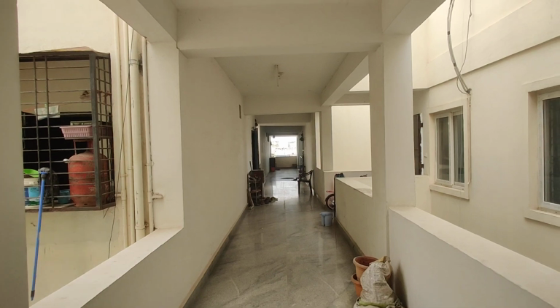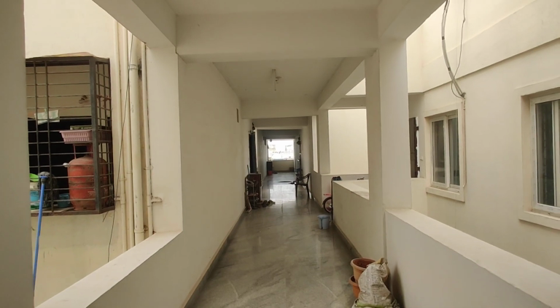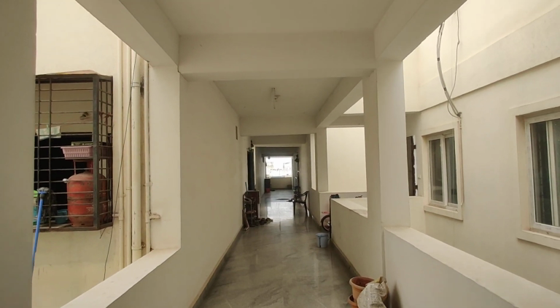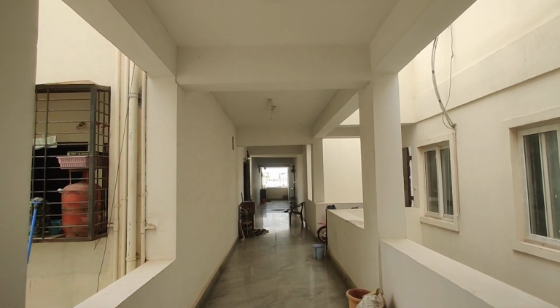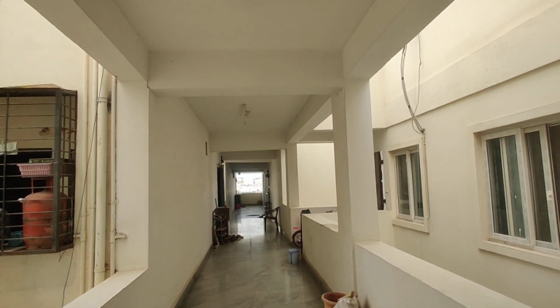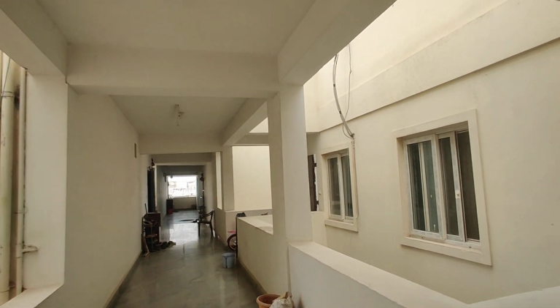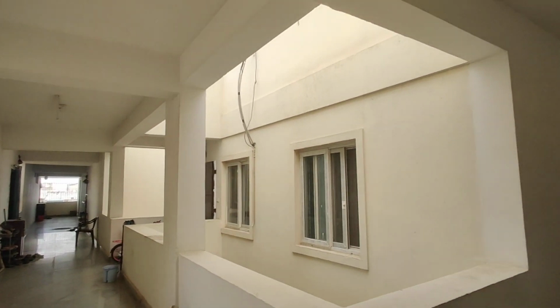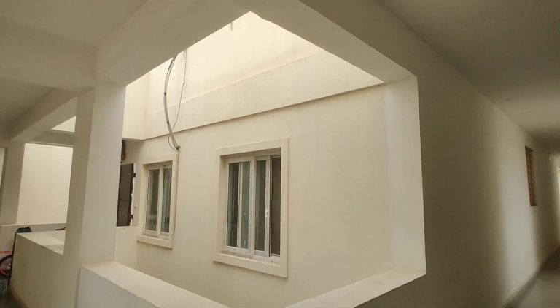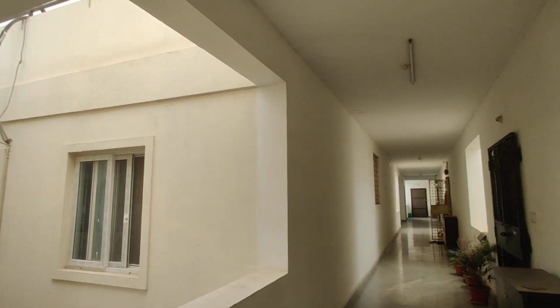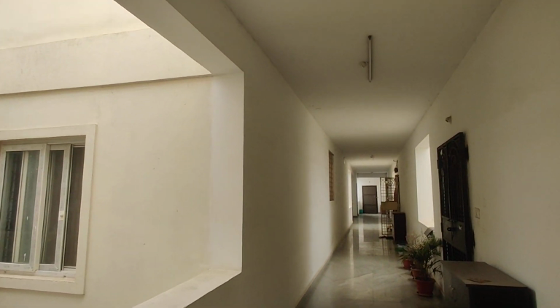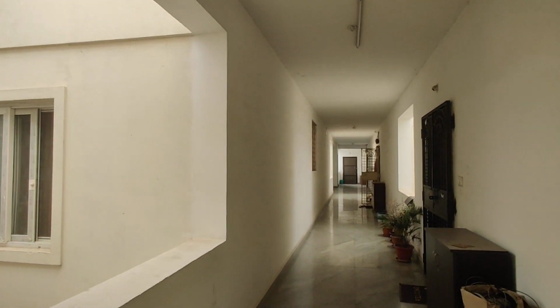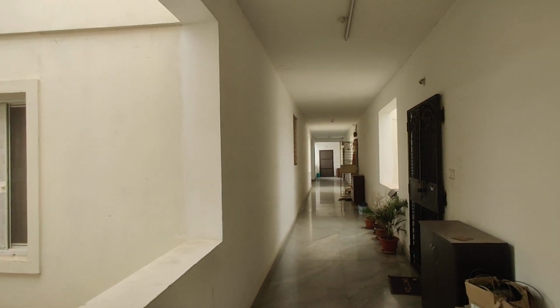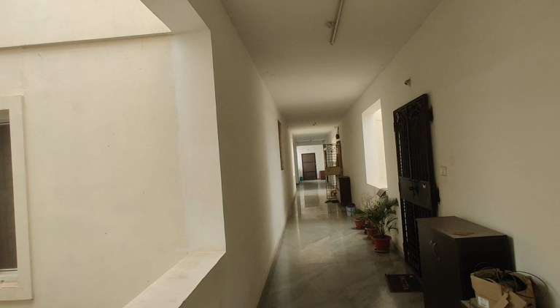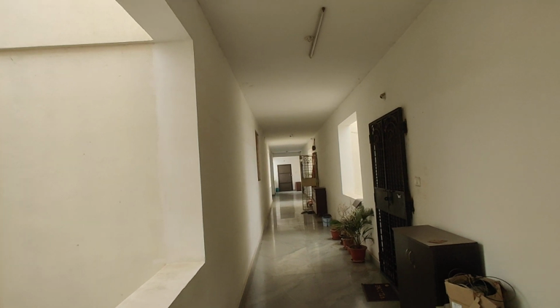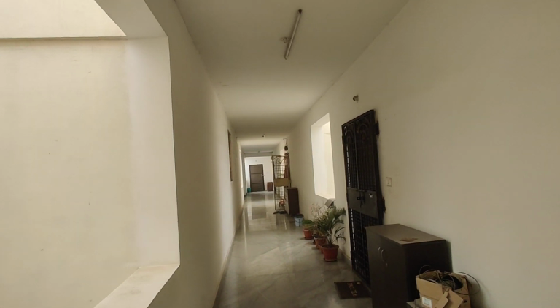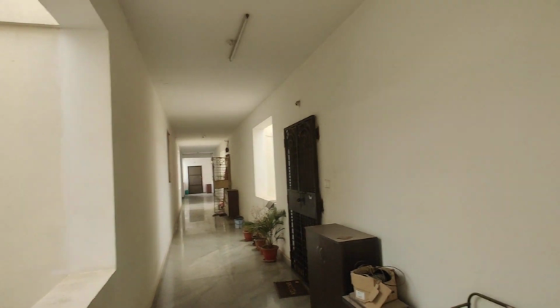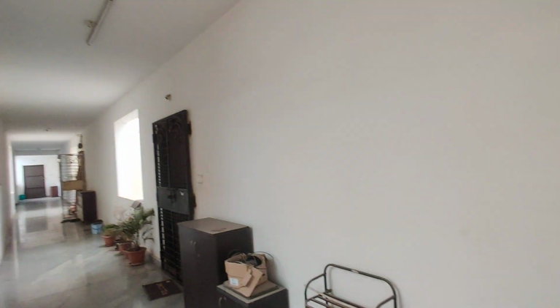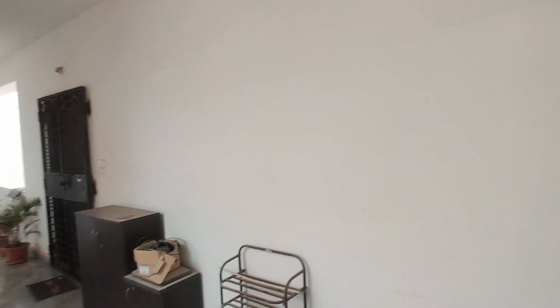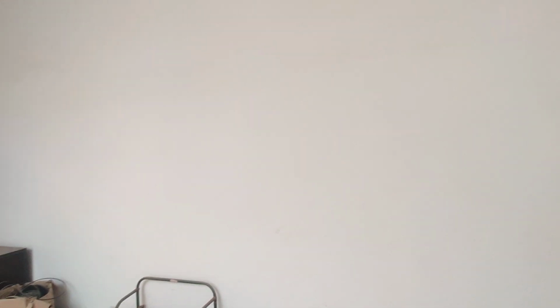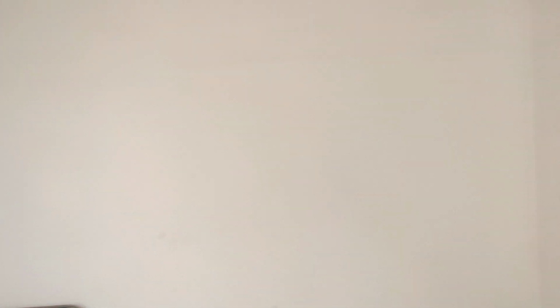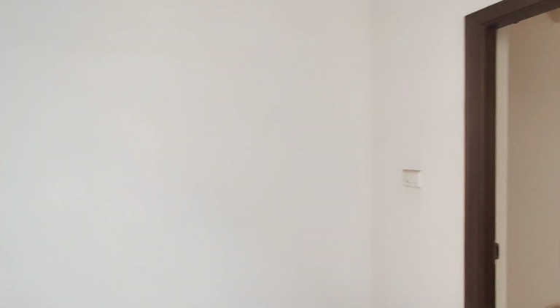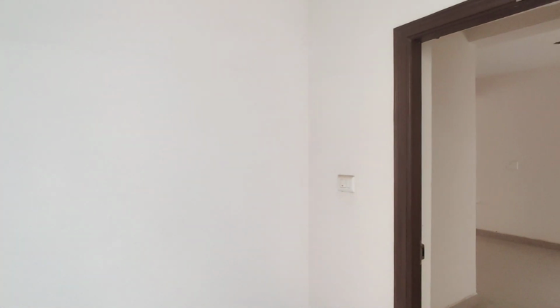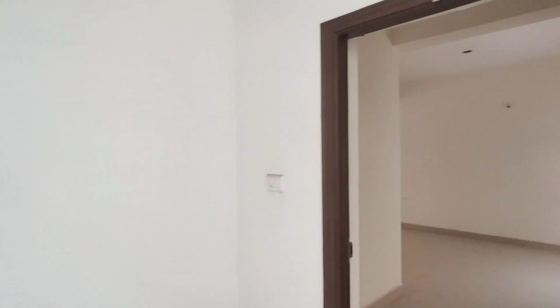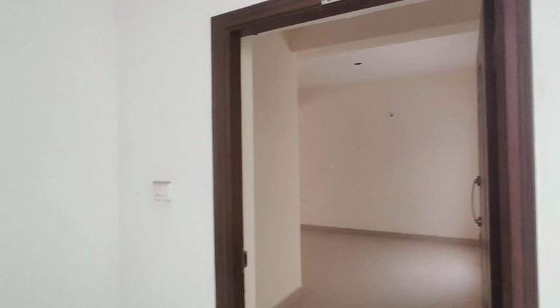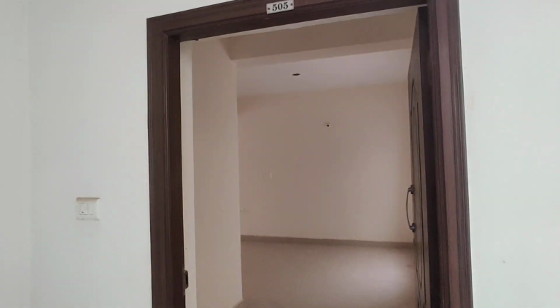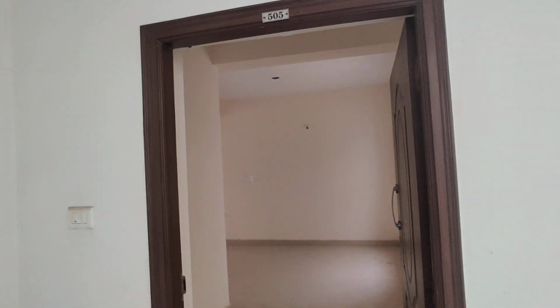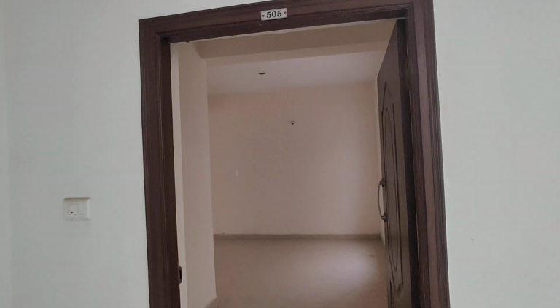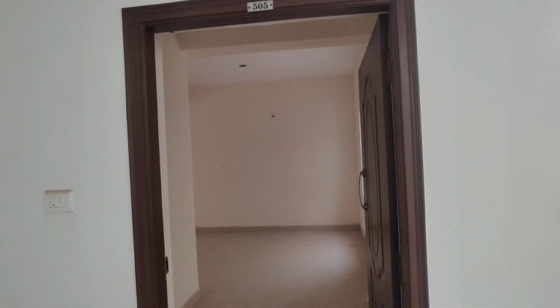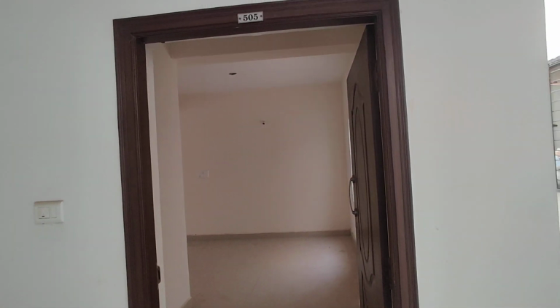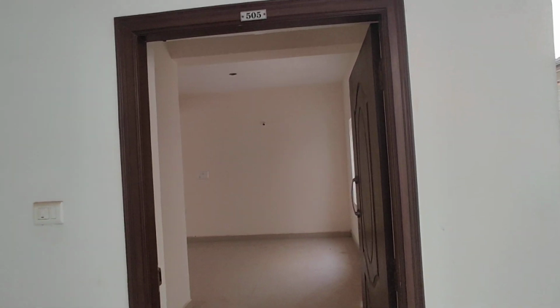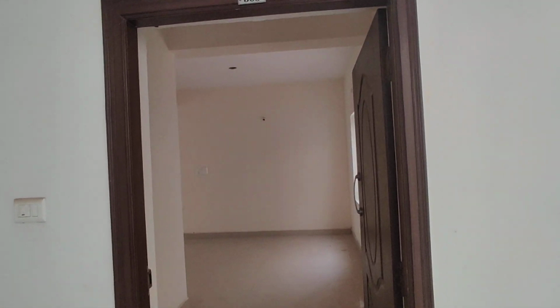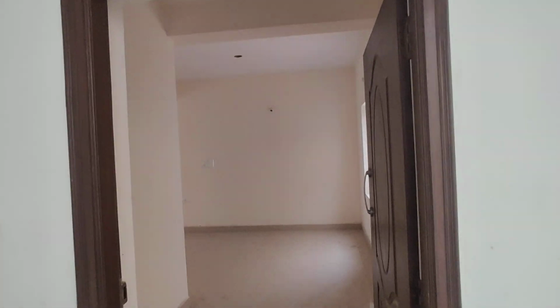Welcome to MG Global Properties. Today we are in Lingampalli location, Hyderabad. Here we have 2BHK and 3BHK flats for sale in this property. It's a ready-to-move property and now I'm going to show you the 2BHK flat.